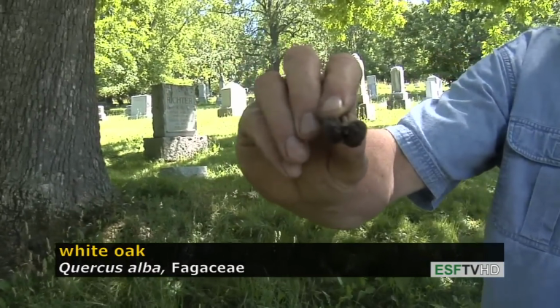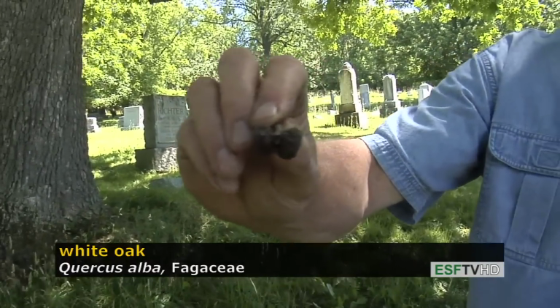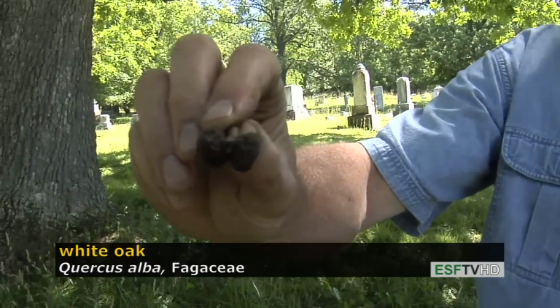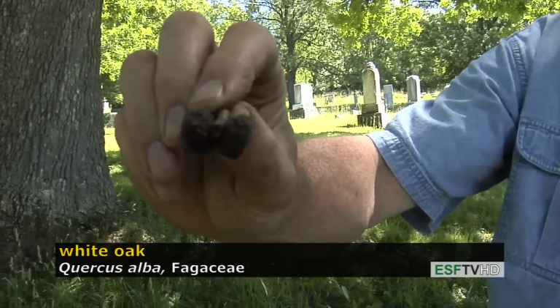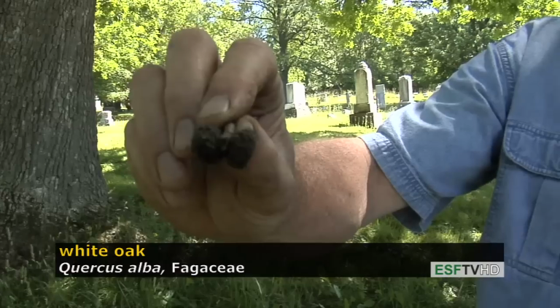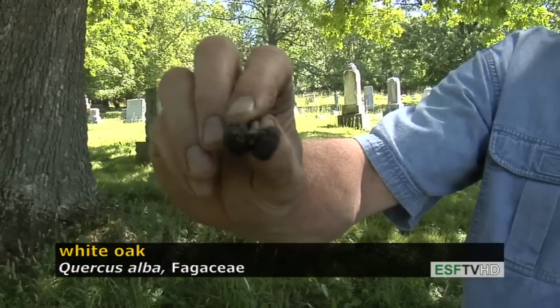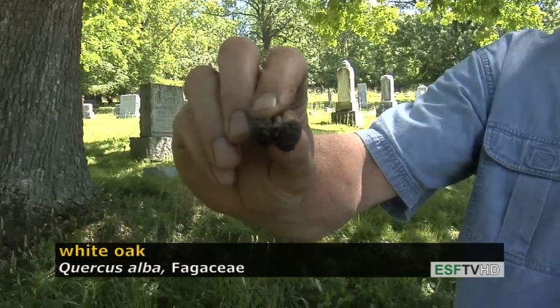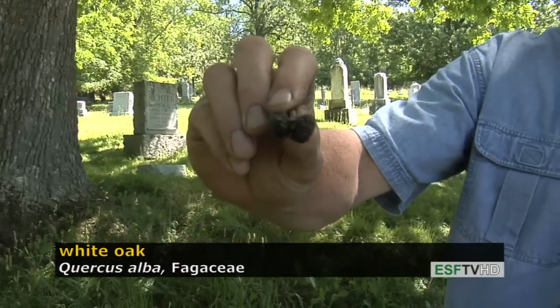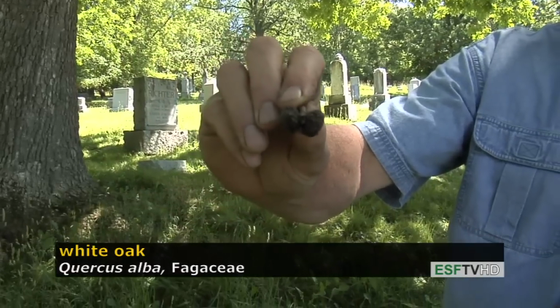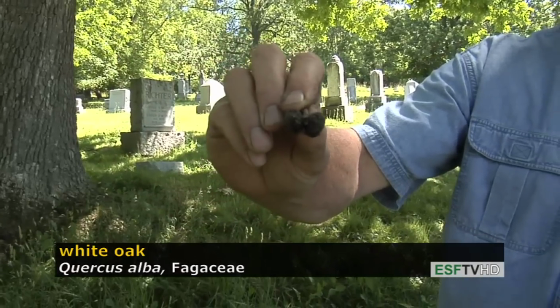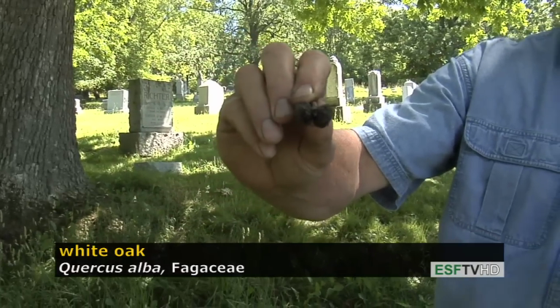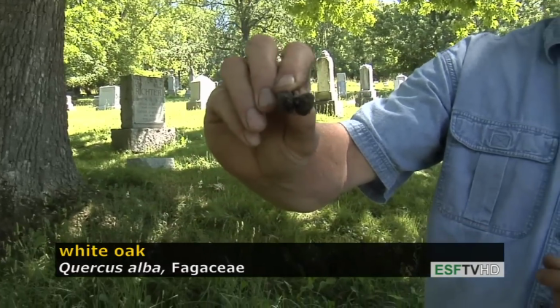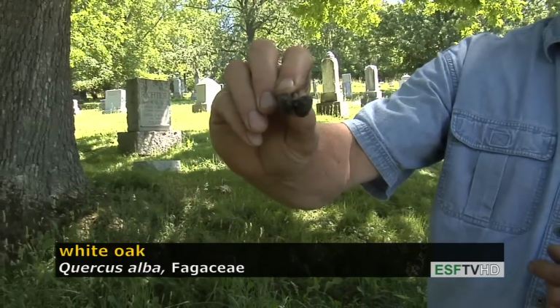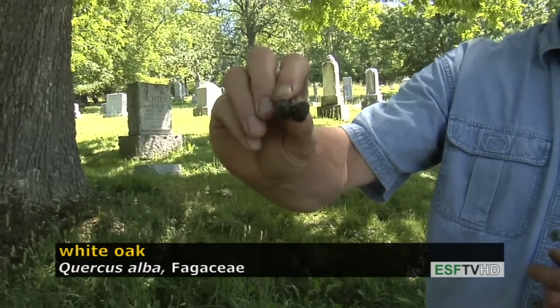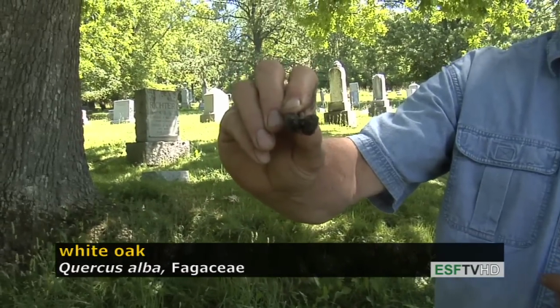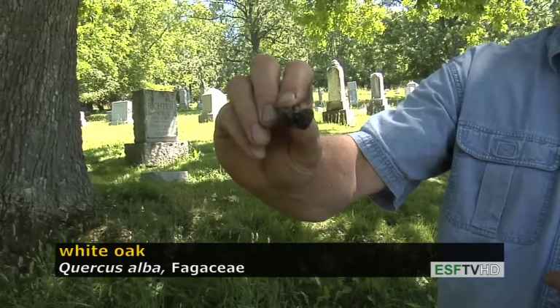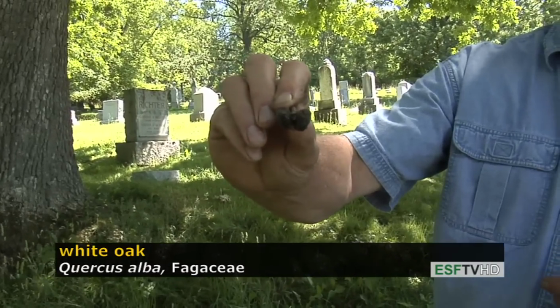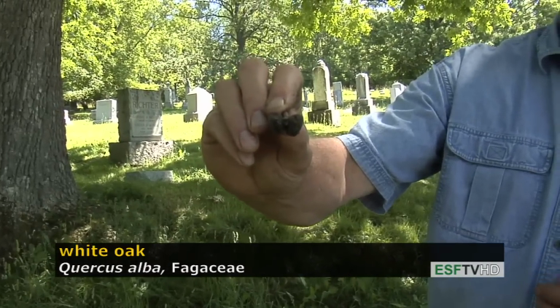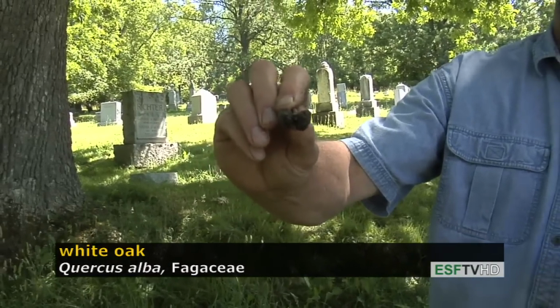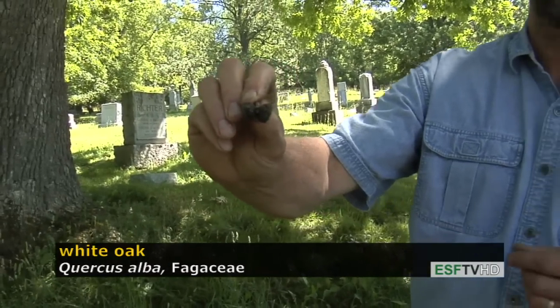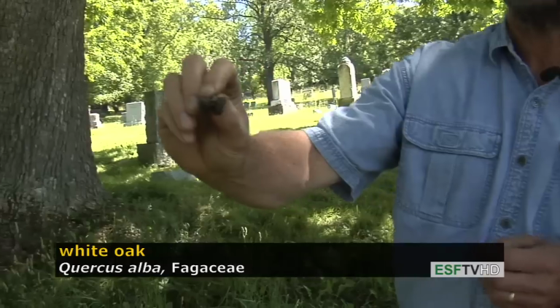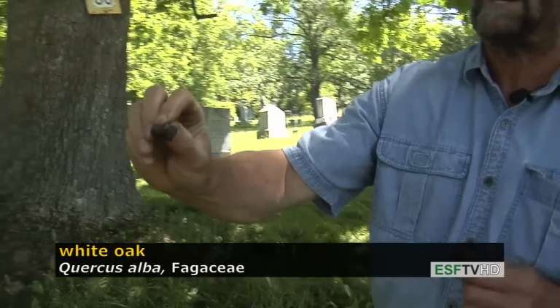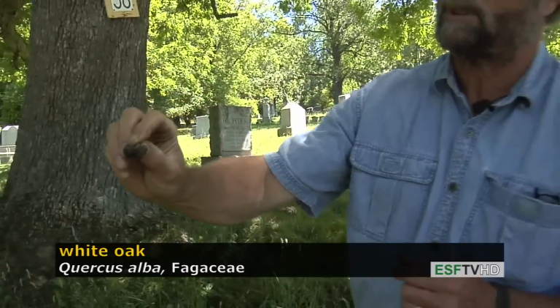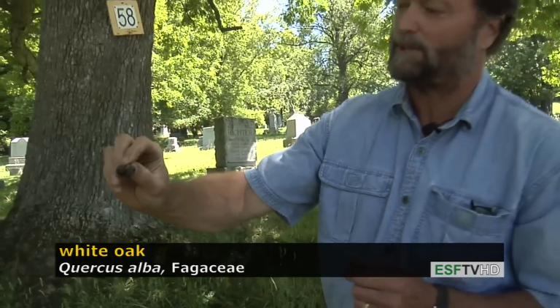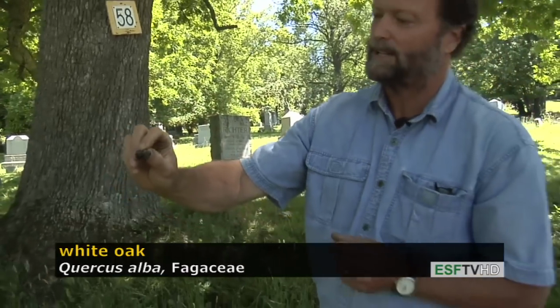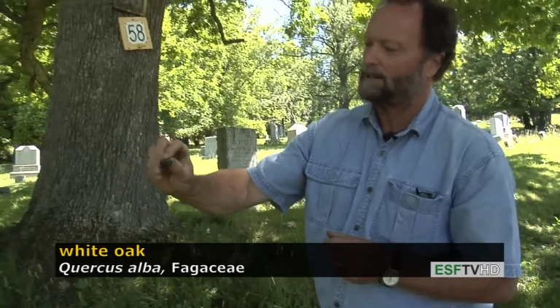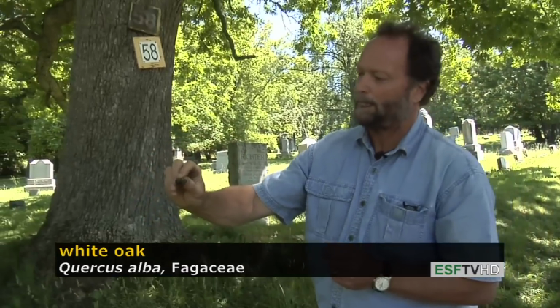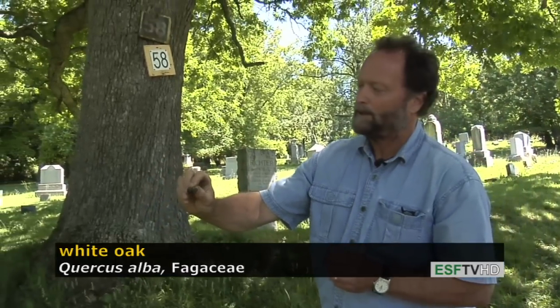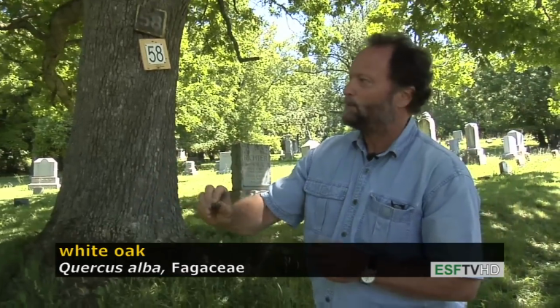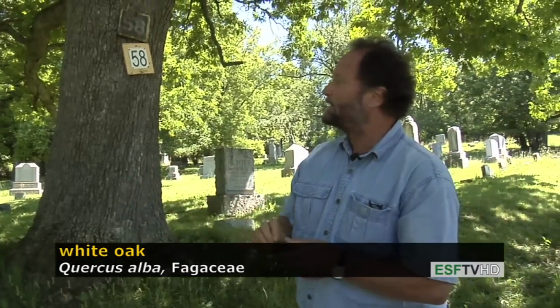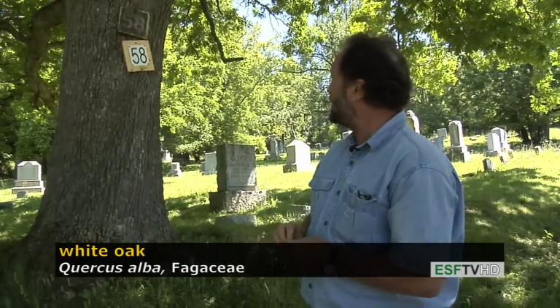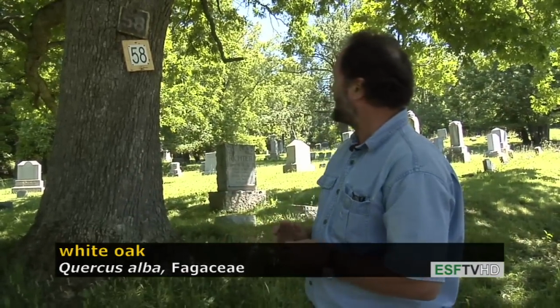The acorn has a very distinct cap with knobby scales. This is last year's — the new ones will be bright green before they drop. It takes only one growing season for white oak acorns to mature, and they germinate right away without any pretreatment.